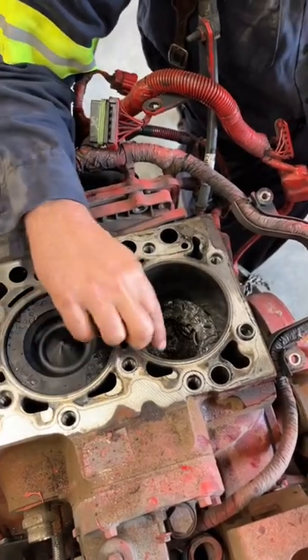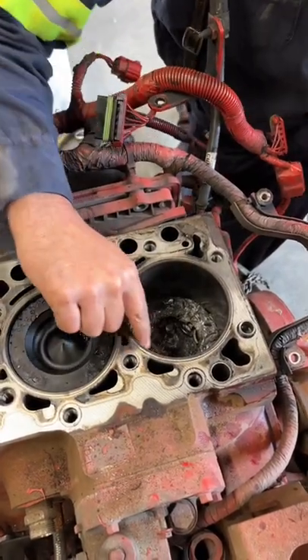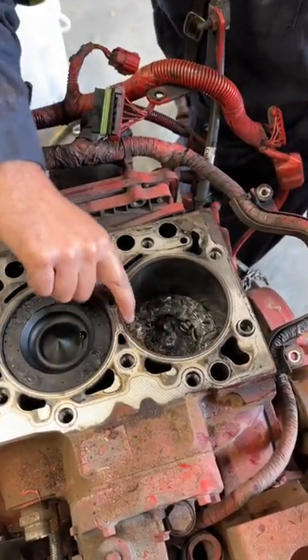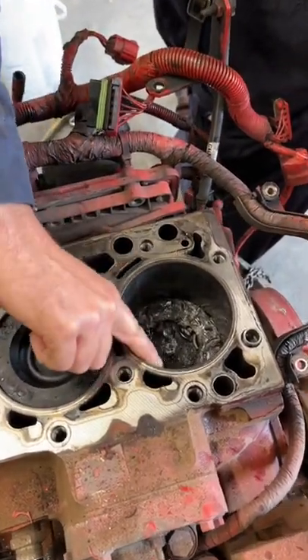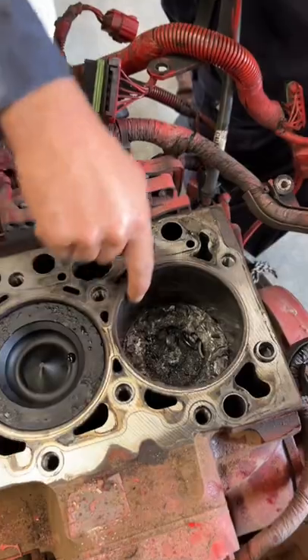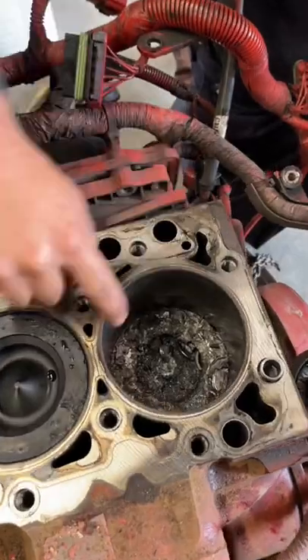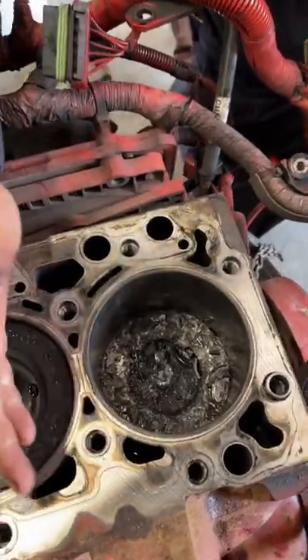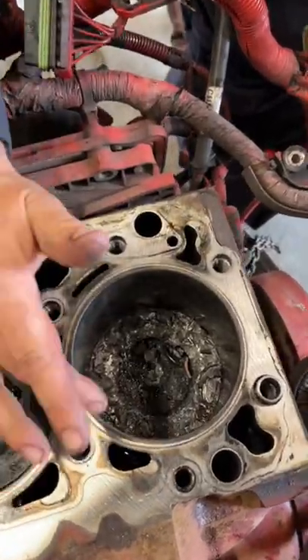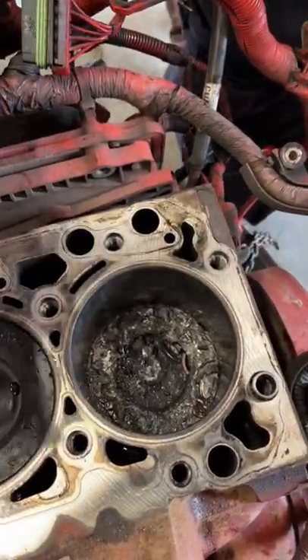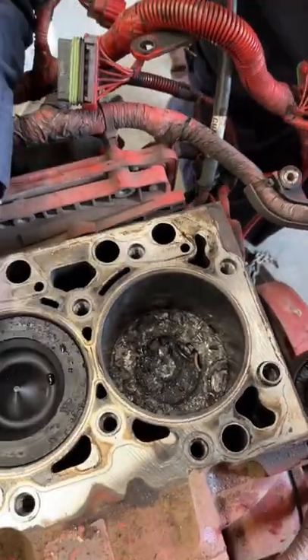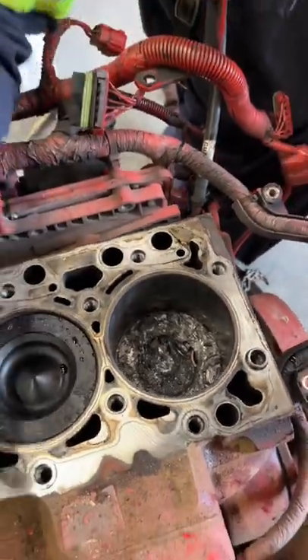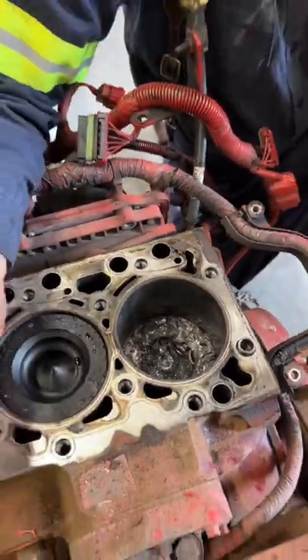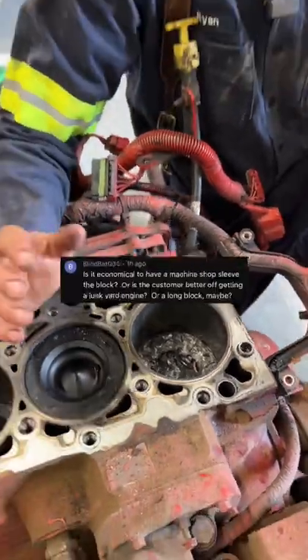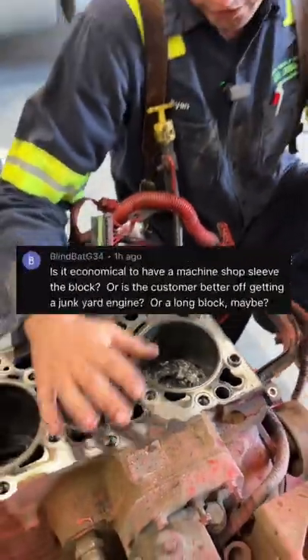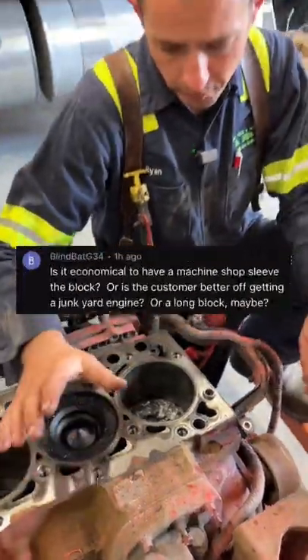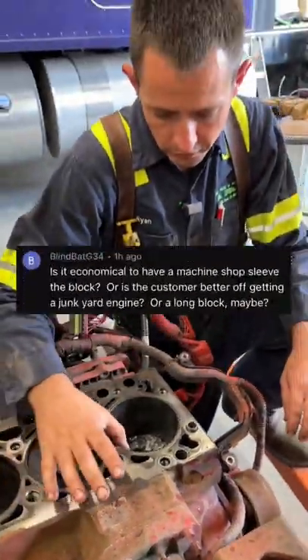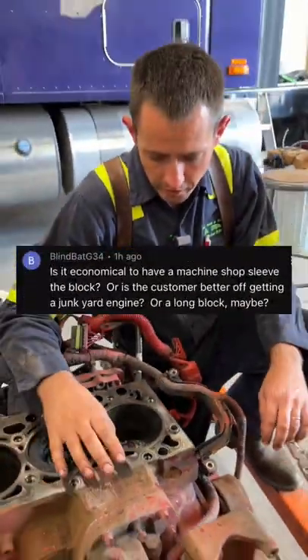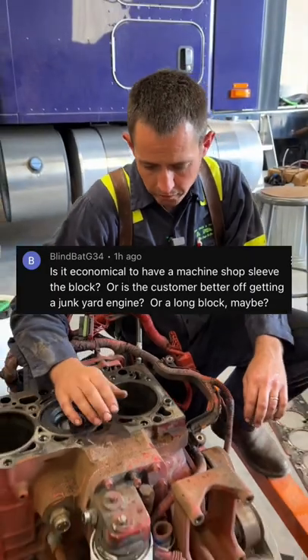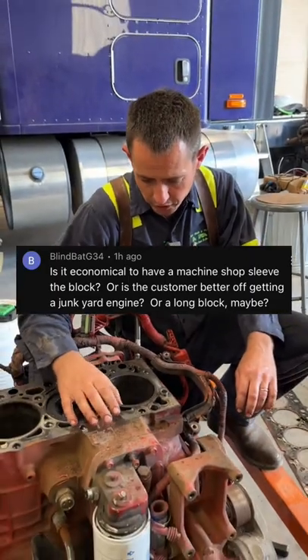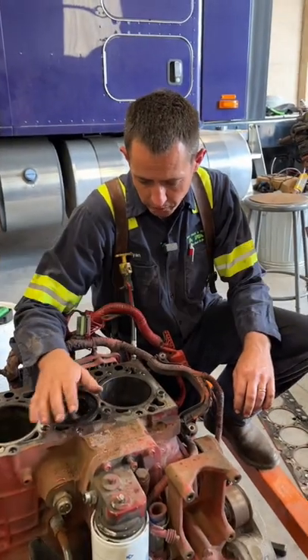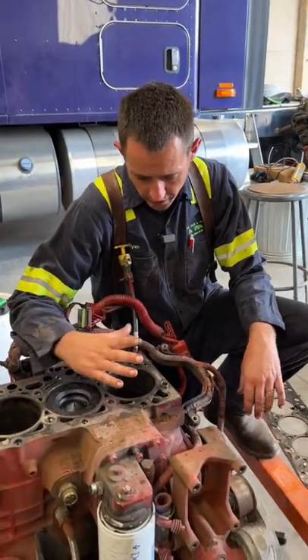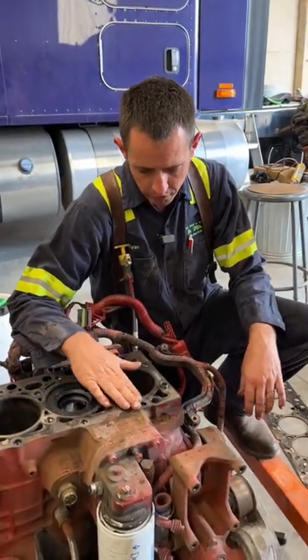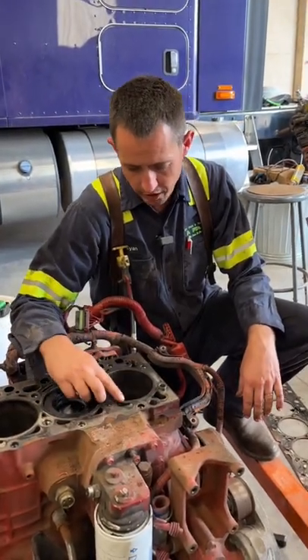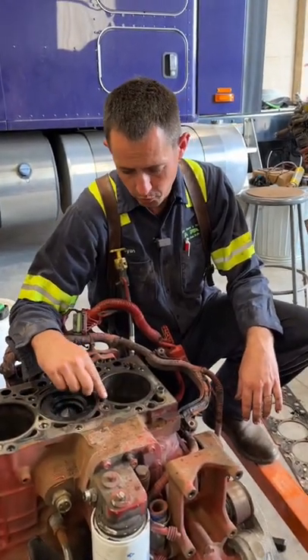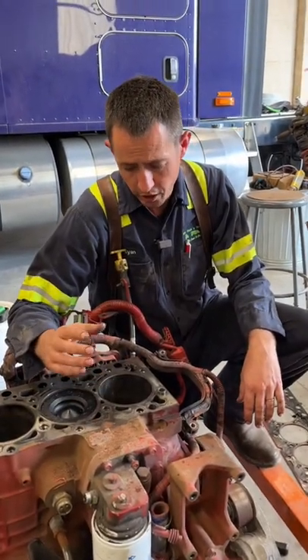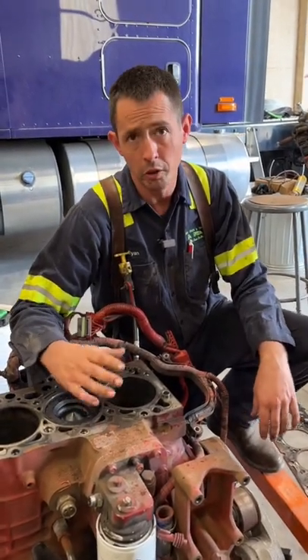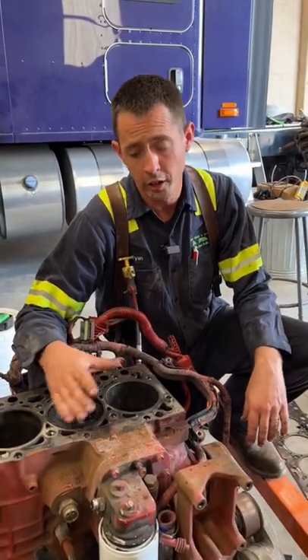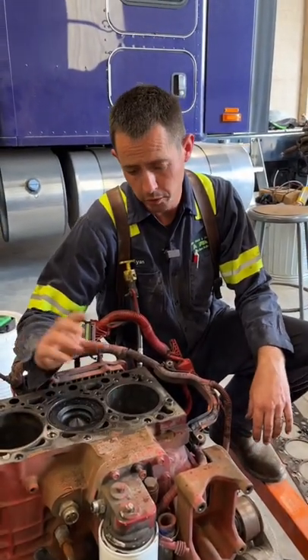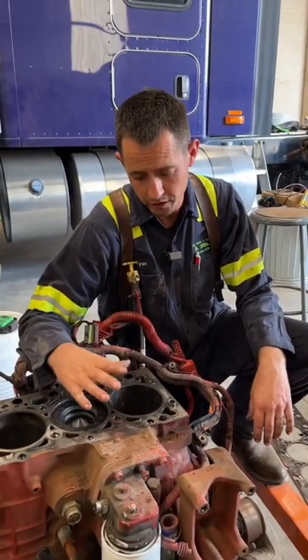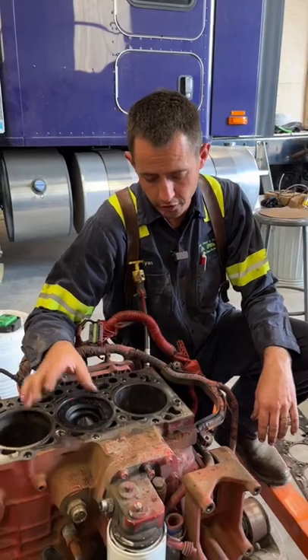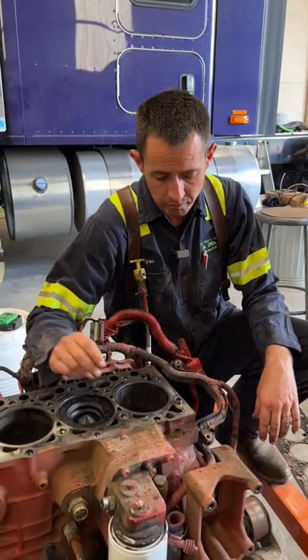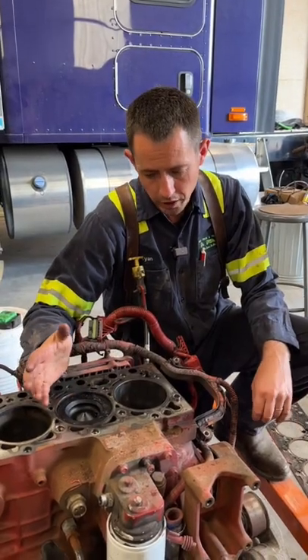It damaged the cylinder walls here, and this doesn't have a liner. I've had some questions about whether this can be fixed. I talked to my machine shop and they said they can fix it — they can bore this out and put a liner in it and put it back to standard.